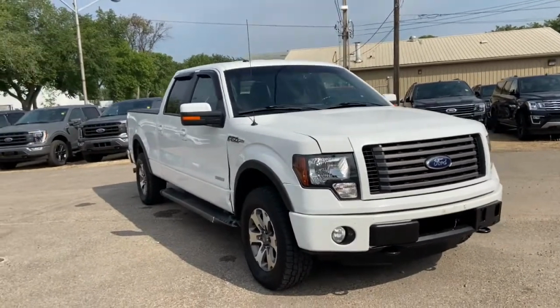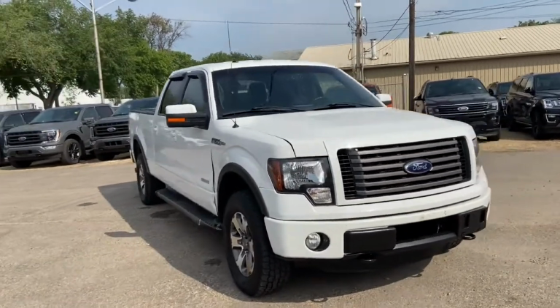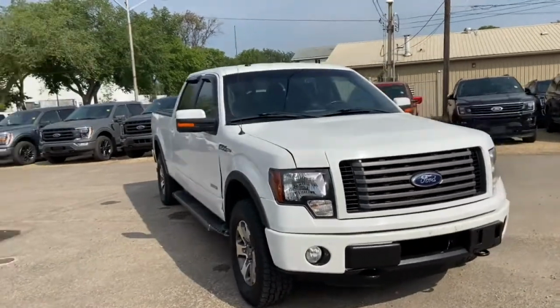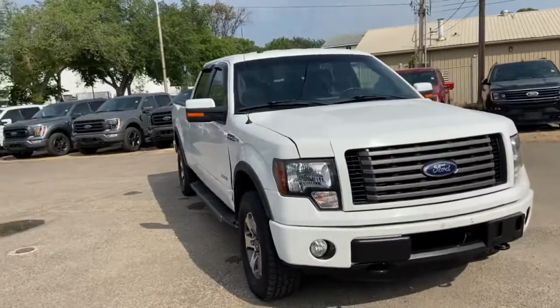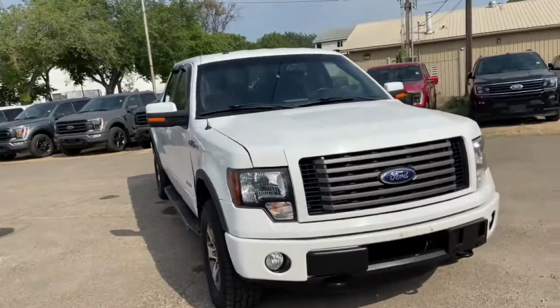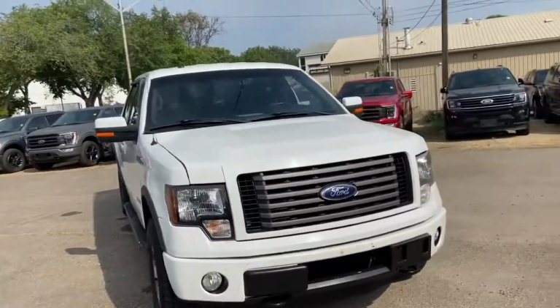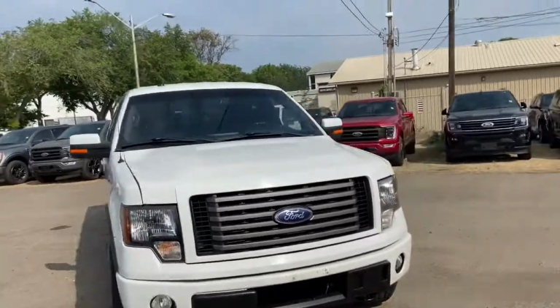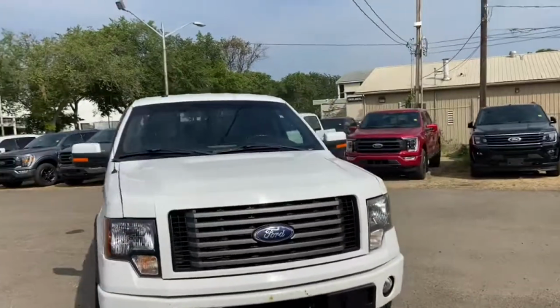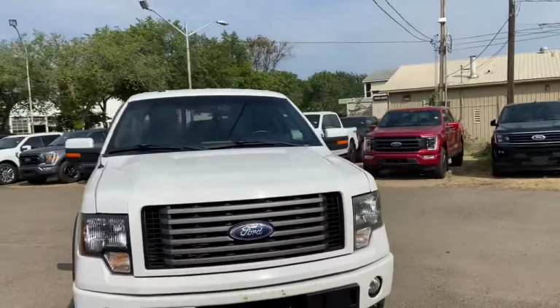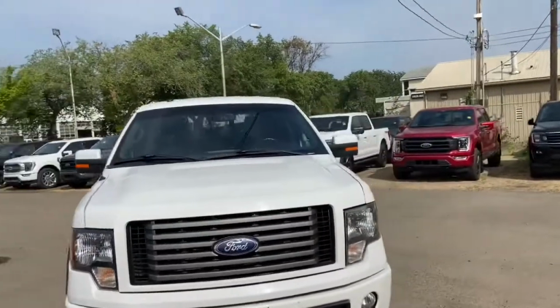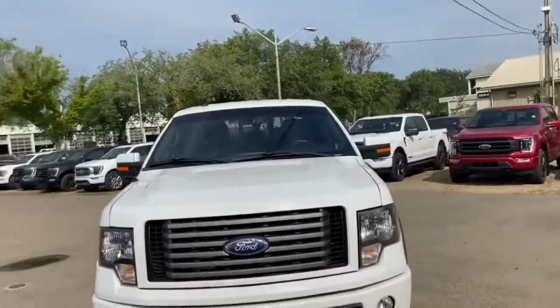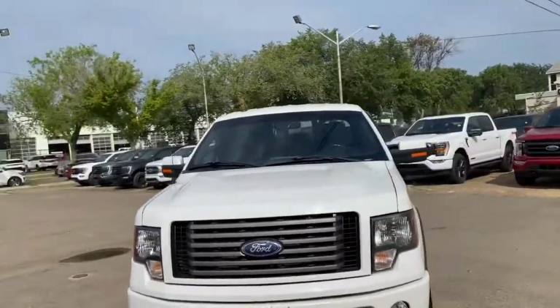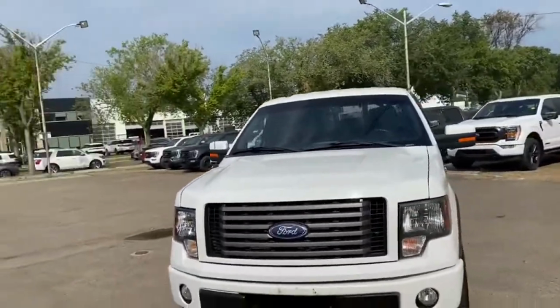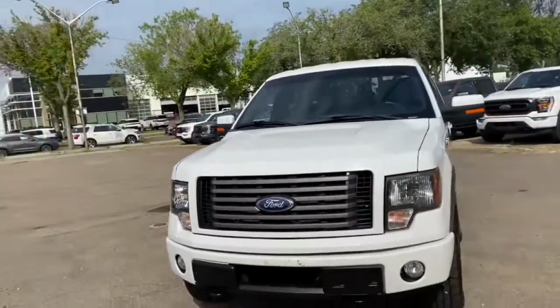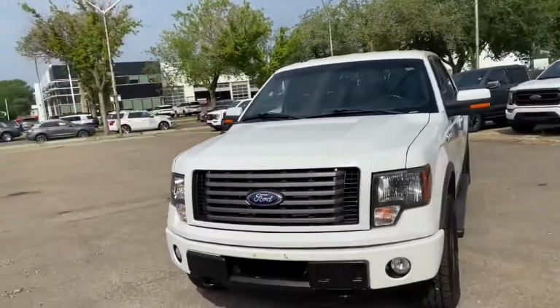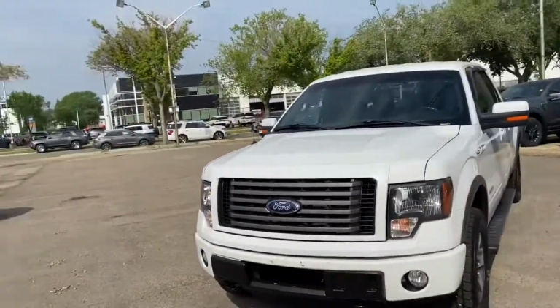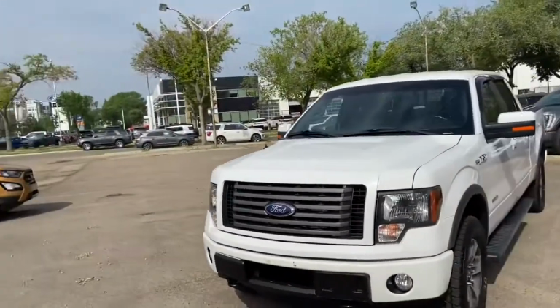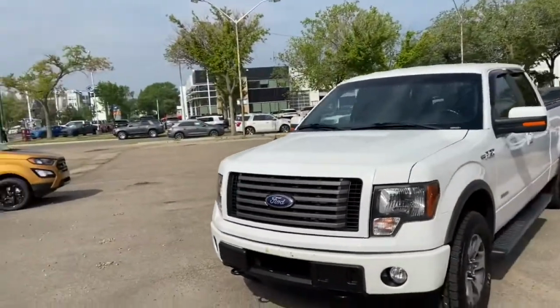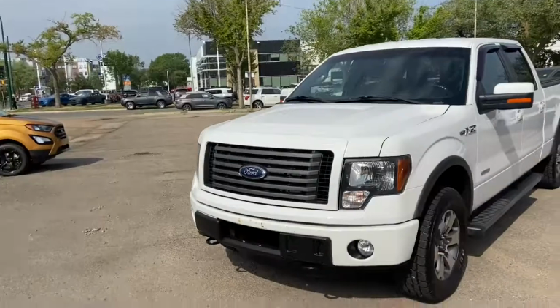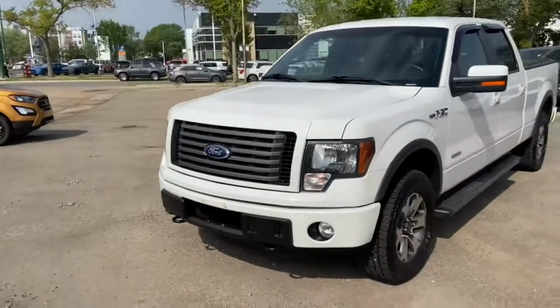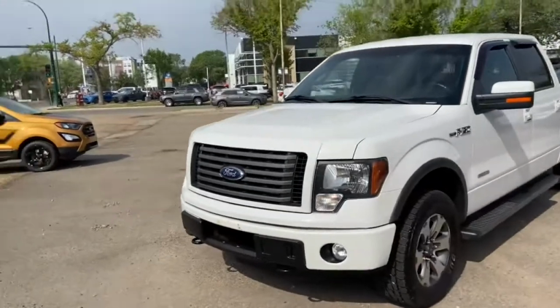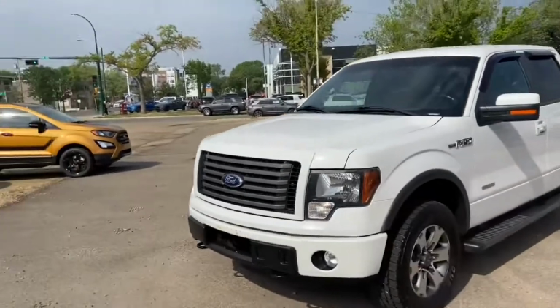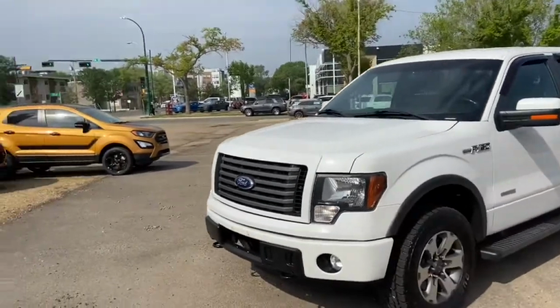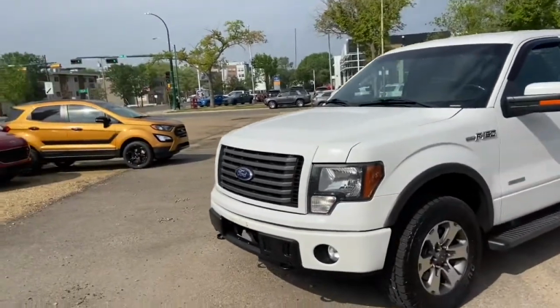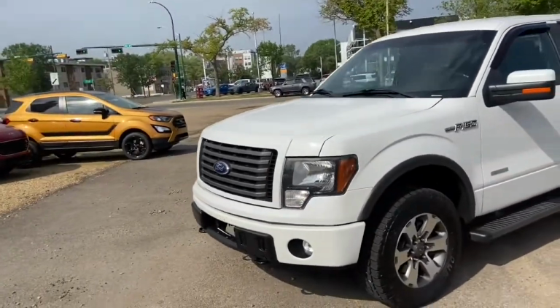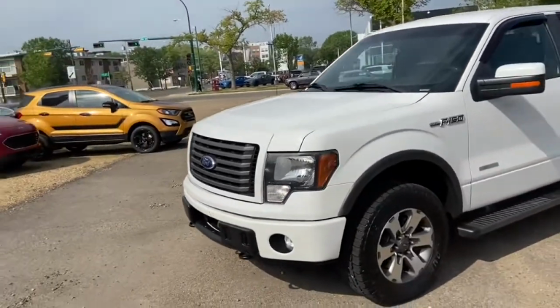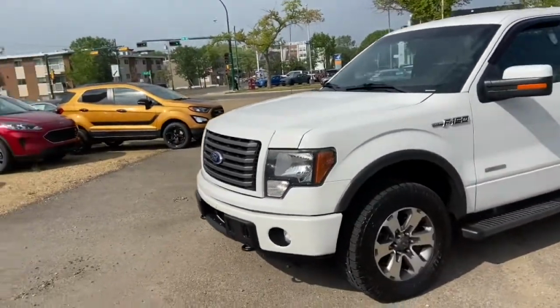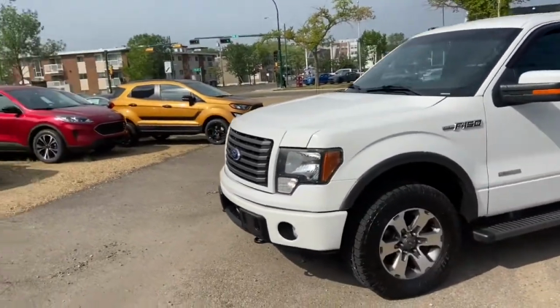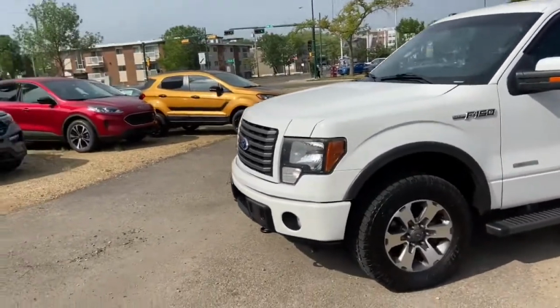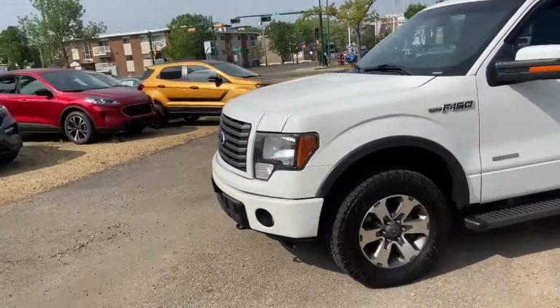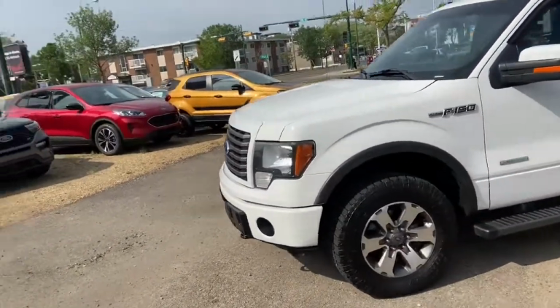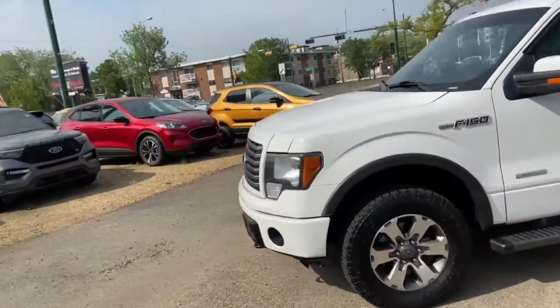This F-150 has the 3.5 litre V6 EcoBoost engine with automatic transmission and four-wheel drive. On this truck you have halogen headlights with fog lamps as well as front tow hooks.